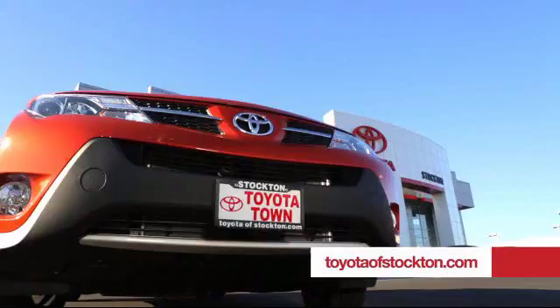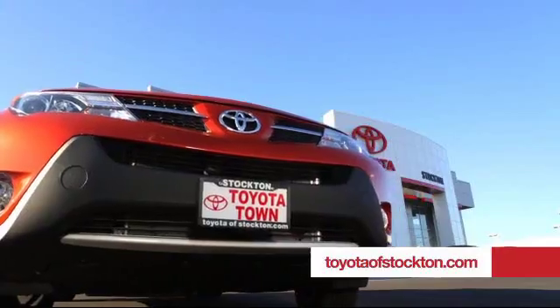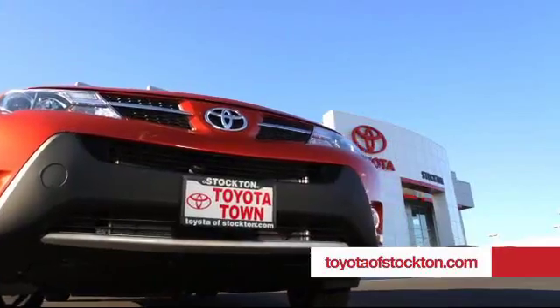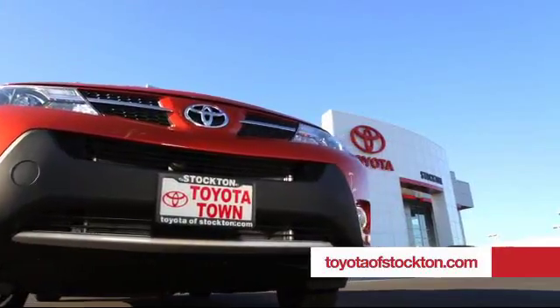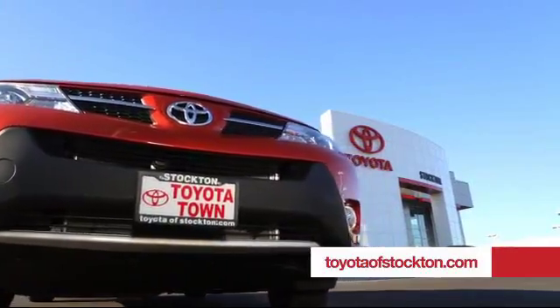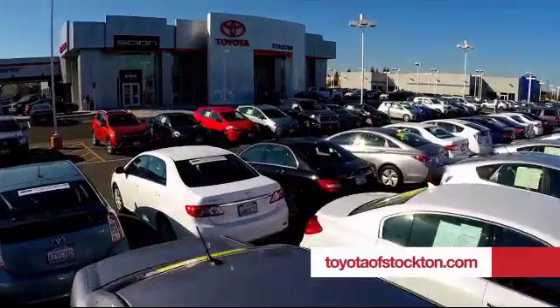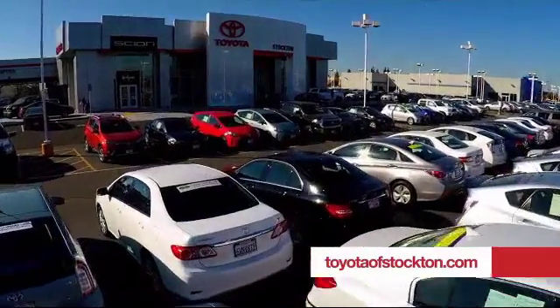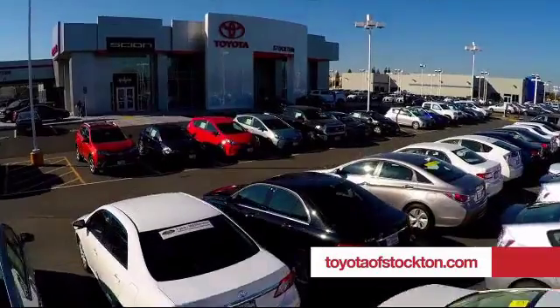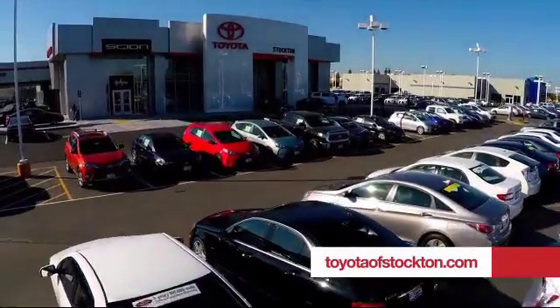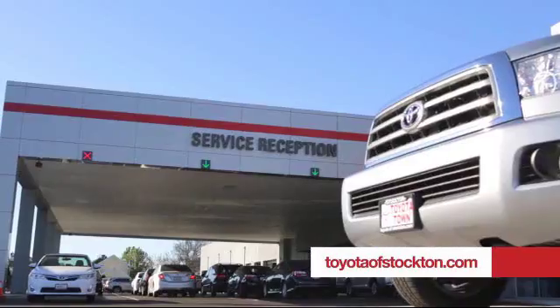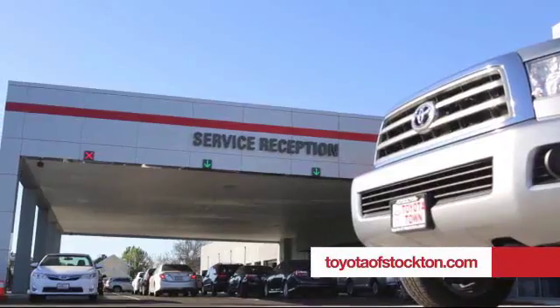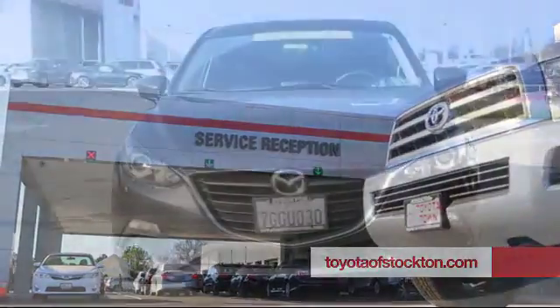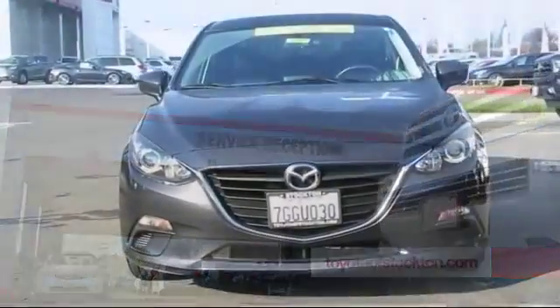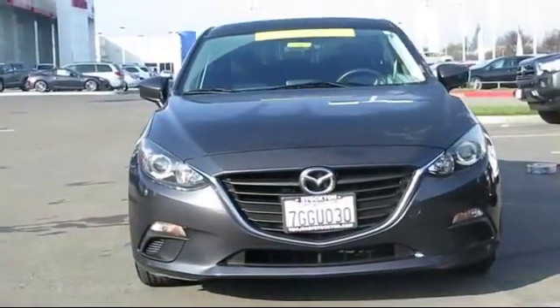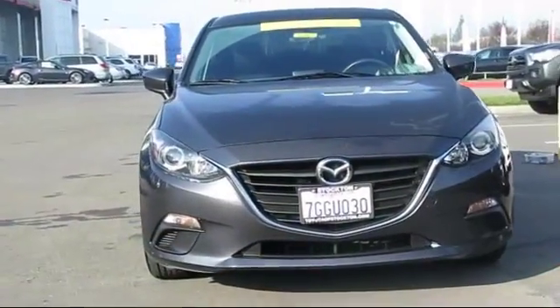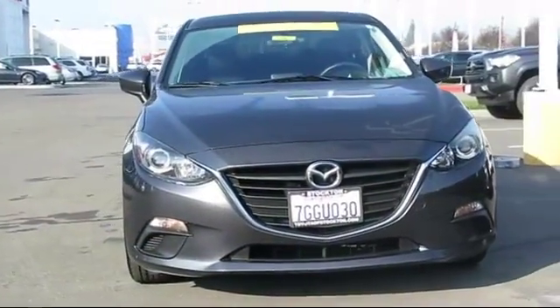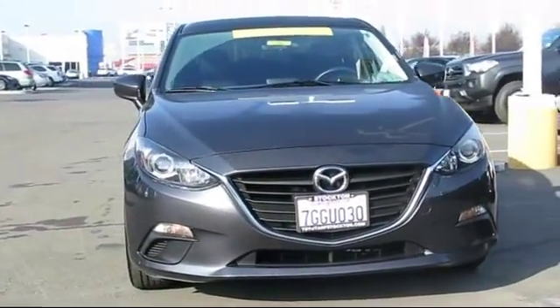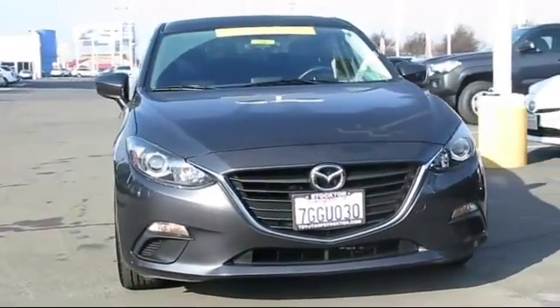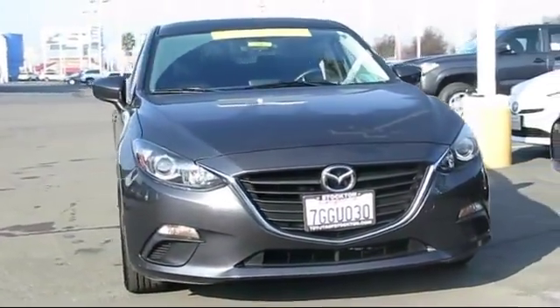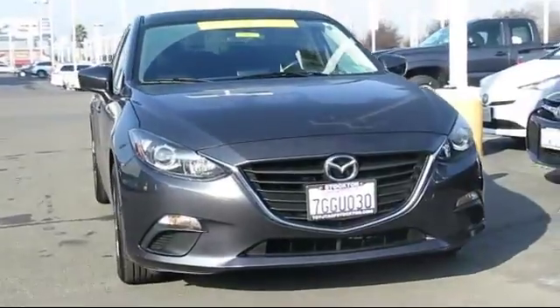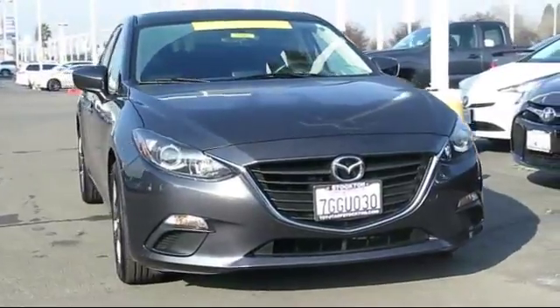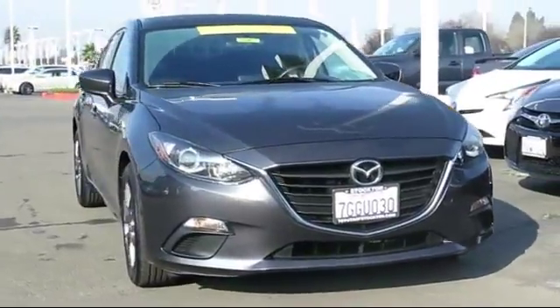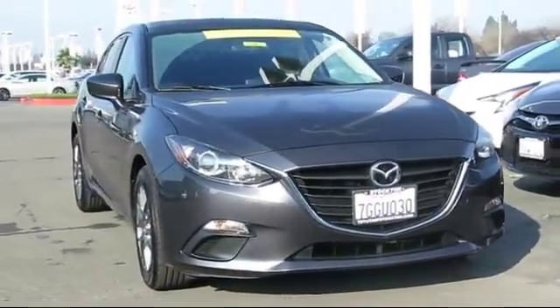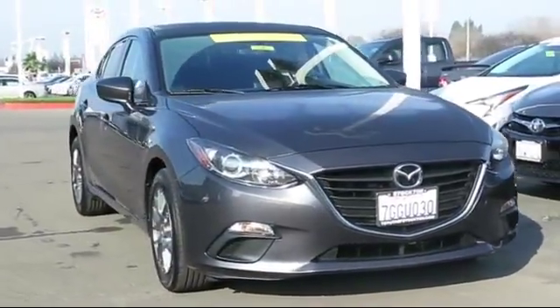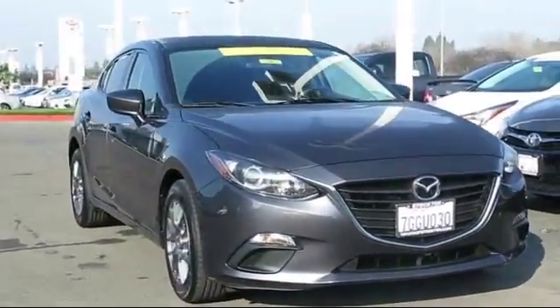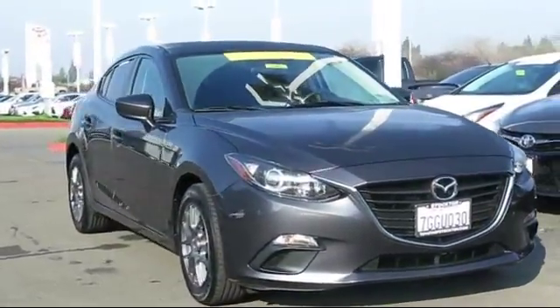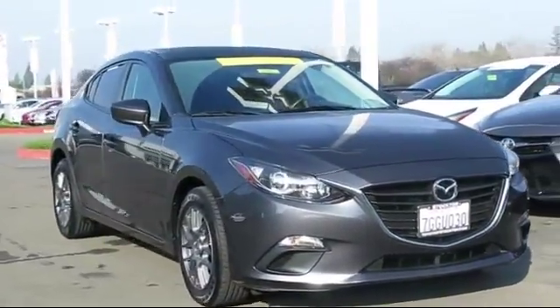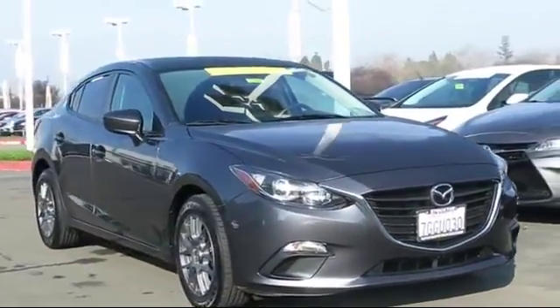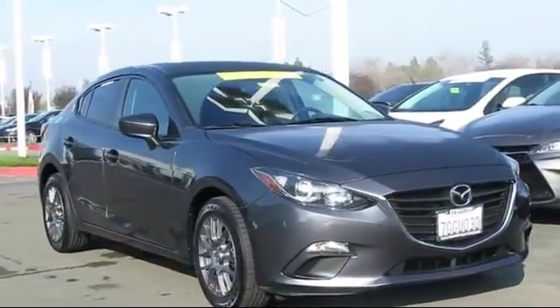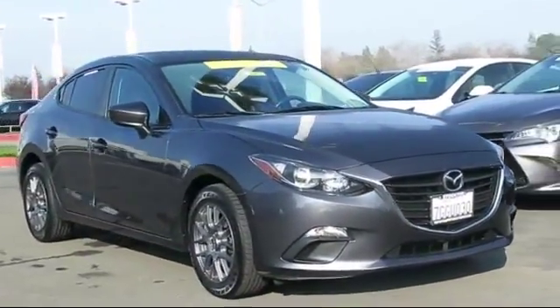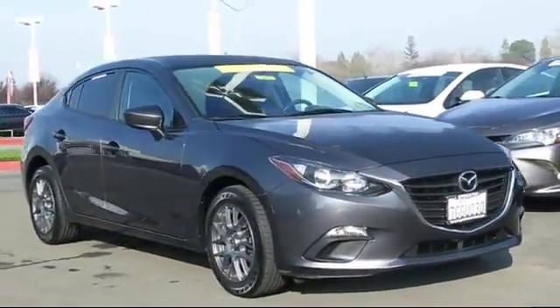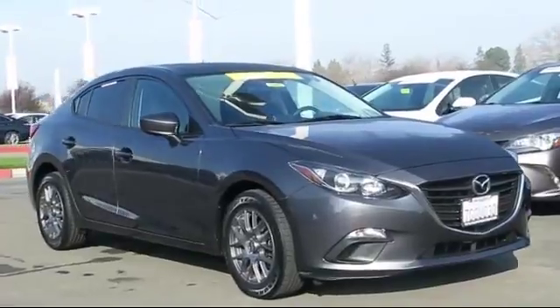For over 20 years, Toyota Town of Stockton has been one of the Central Valley's premier automotive dealerships, and here's another example of a great vehicle from our huge selection of quality pre-owned cars and trucks, and comes equipped with...